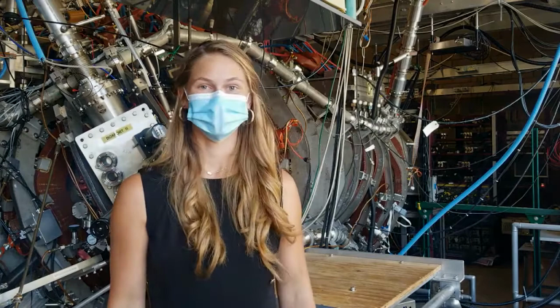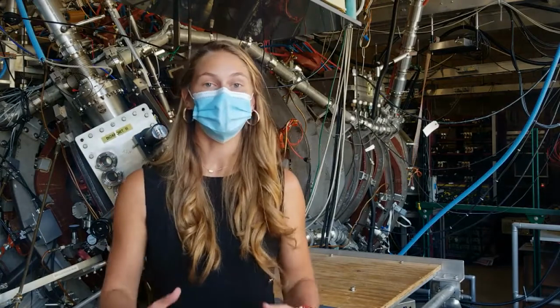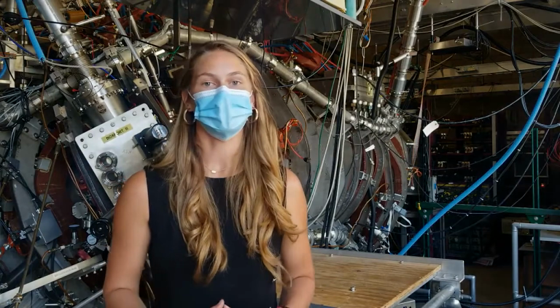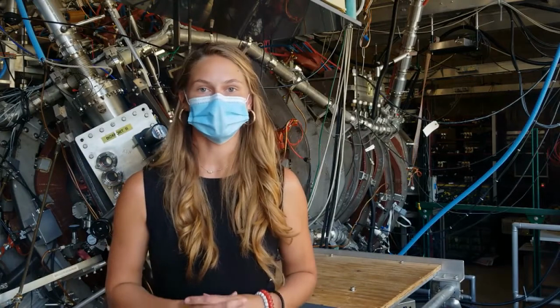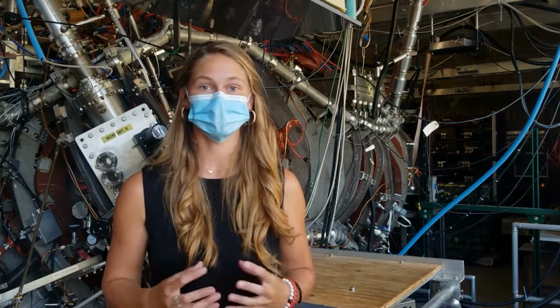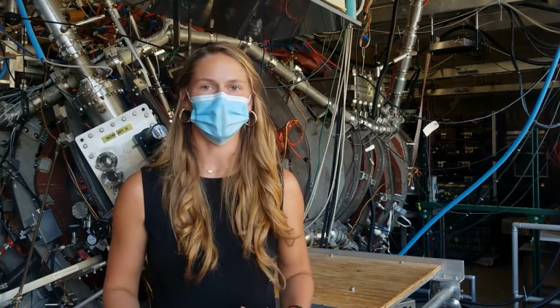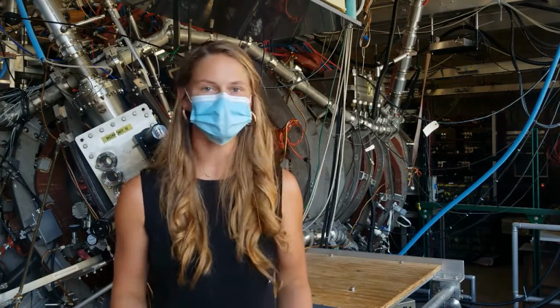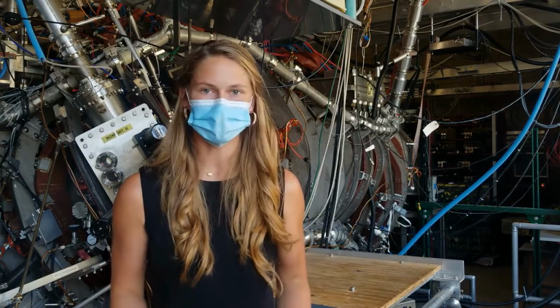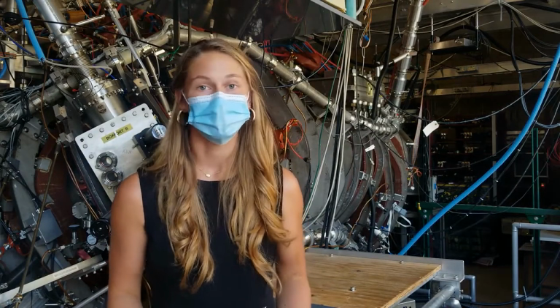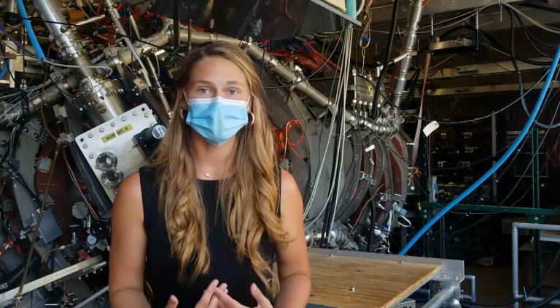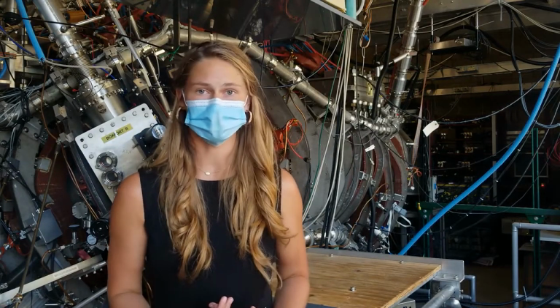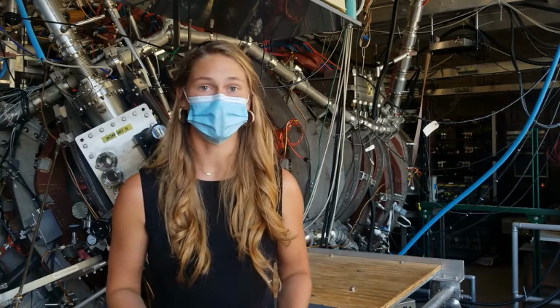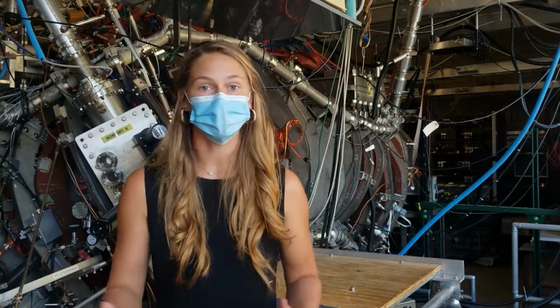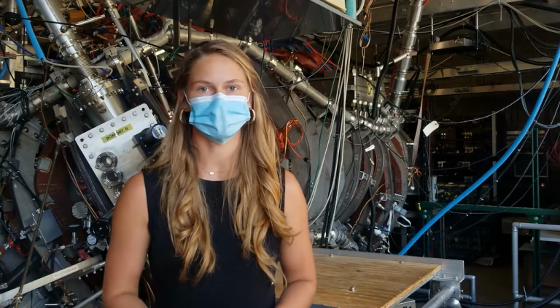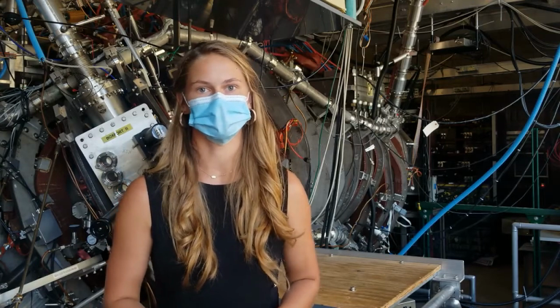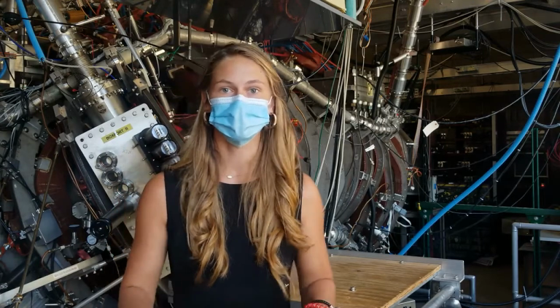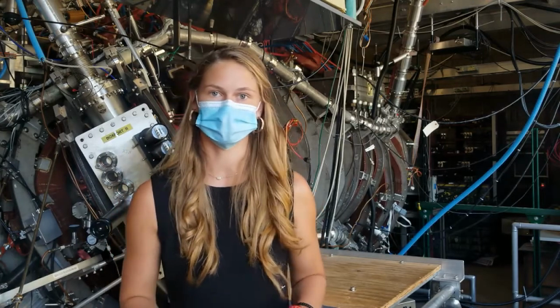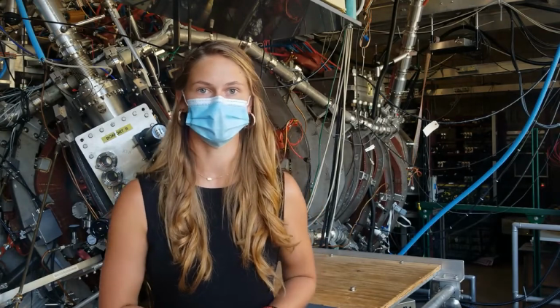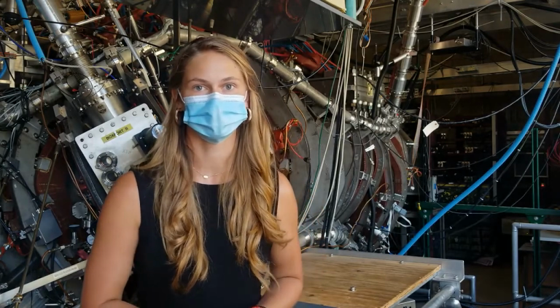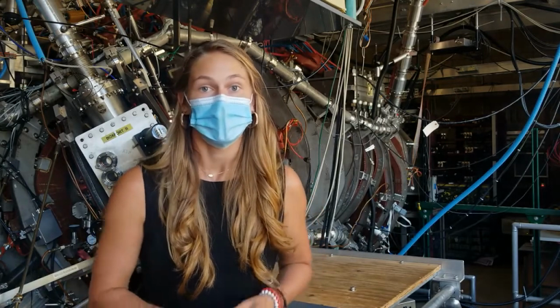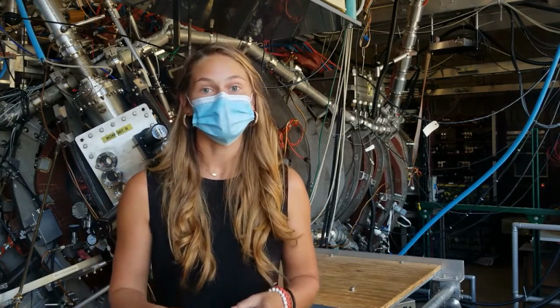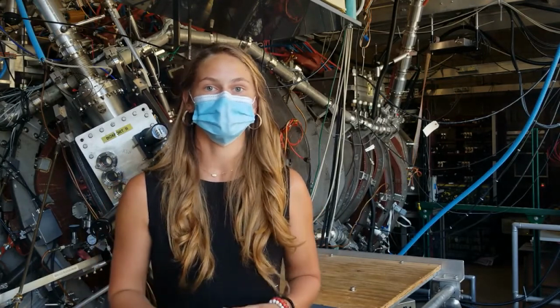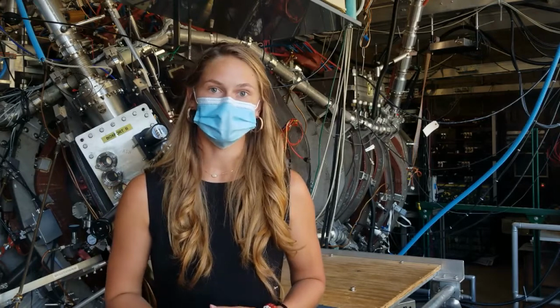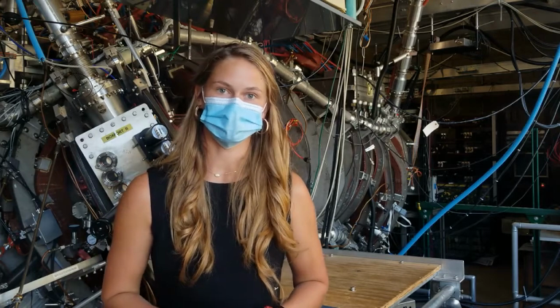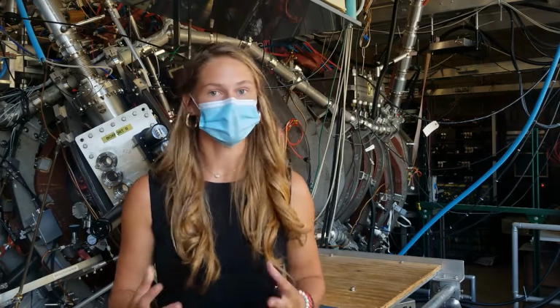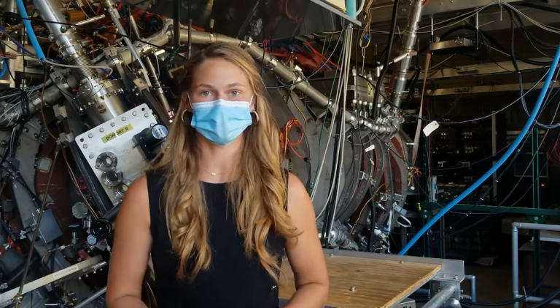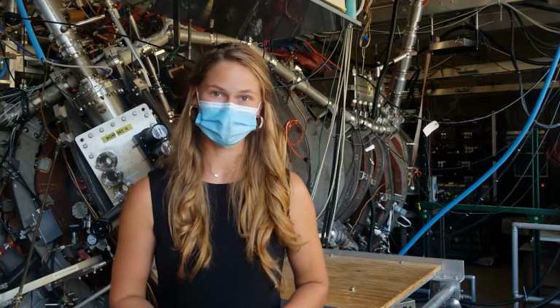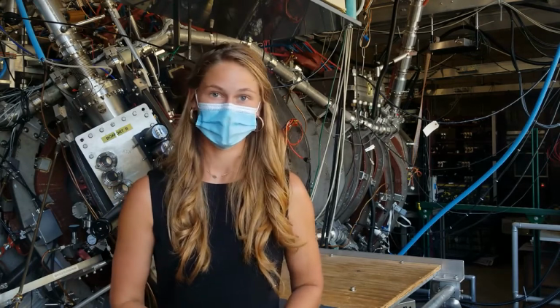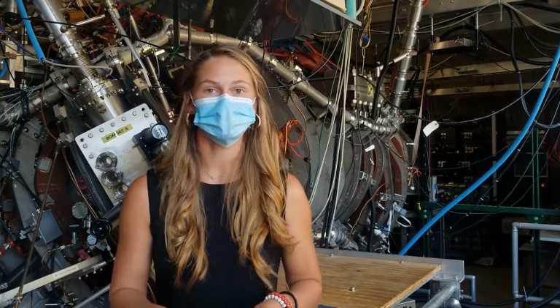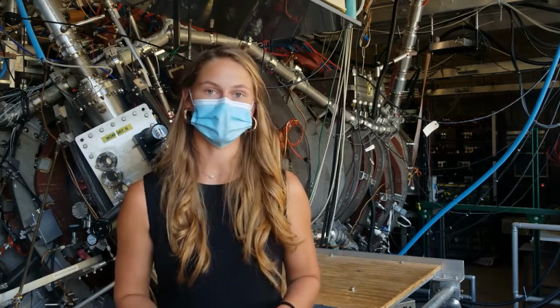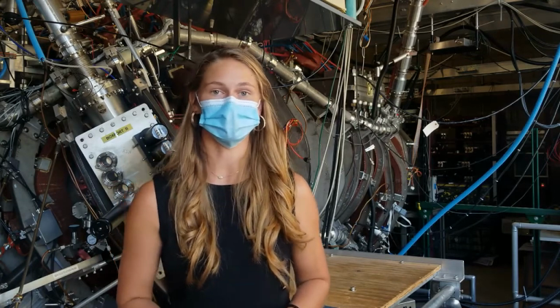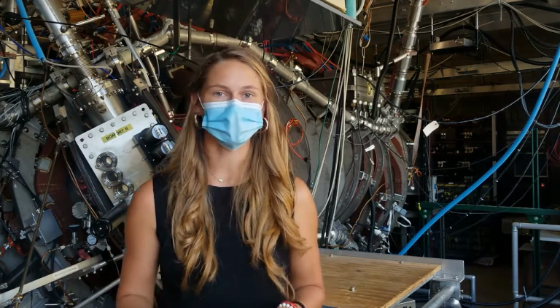Now that we know what HSX stands for, what does it mean? My name is Grace Stanky, and I'm an undergraduate research assistant here at the HSX Stellarator. I'd like to answer these questions here today, and I'm excited to do so. The first one I'd like to answer is: what is a stellarator?